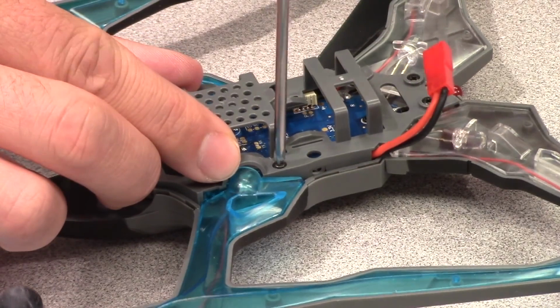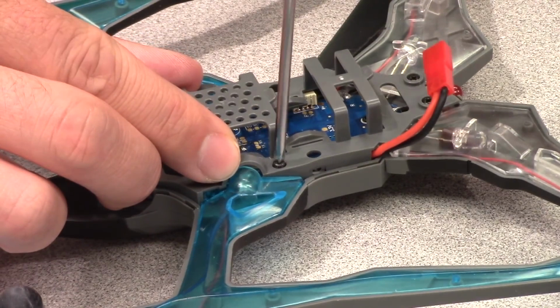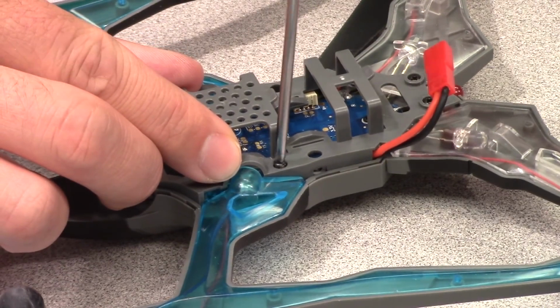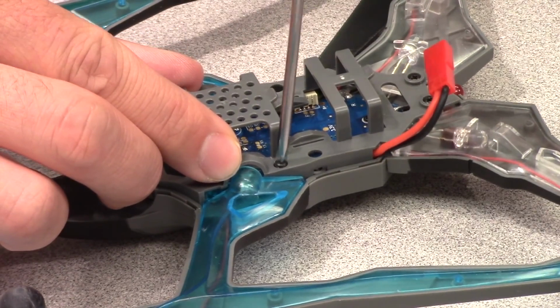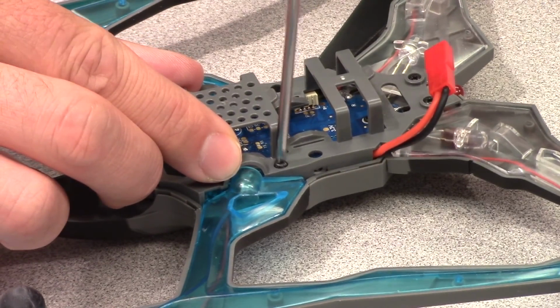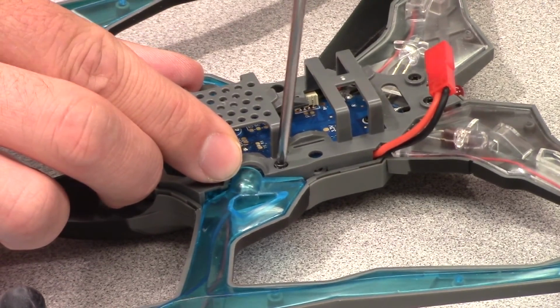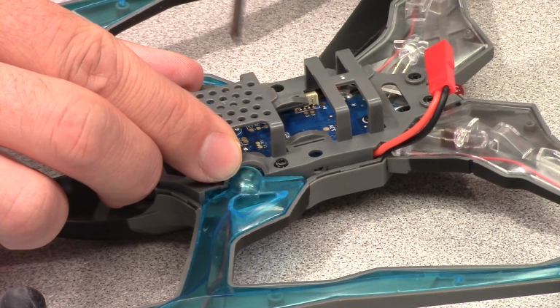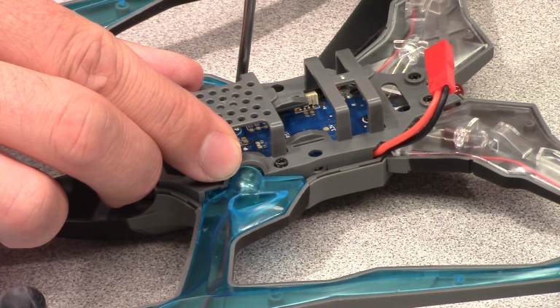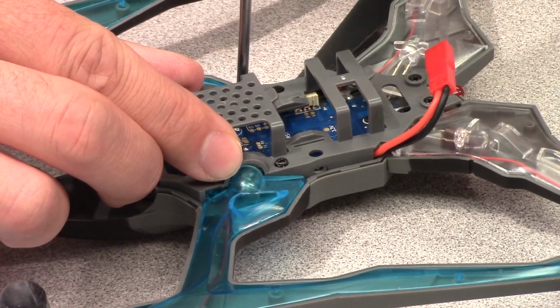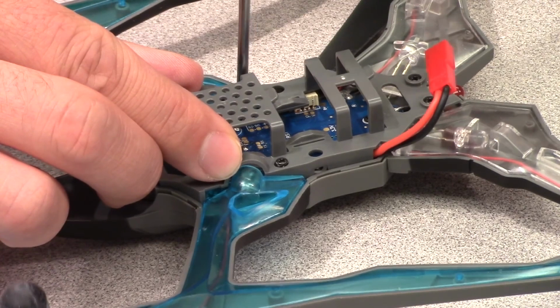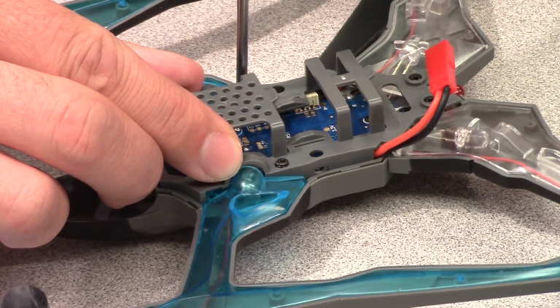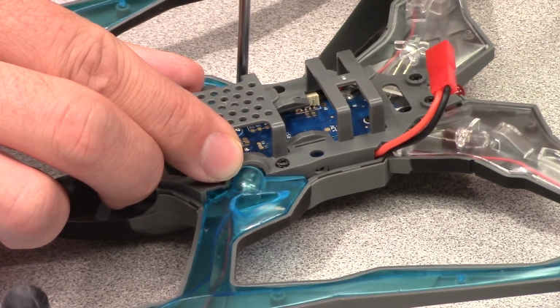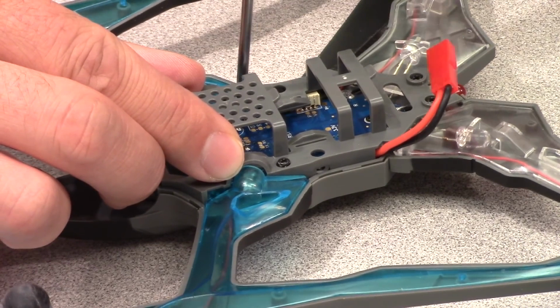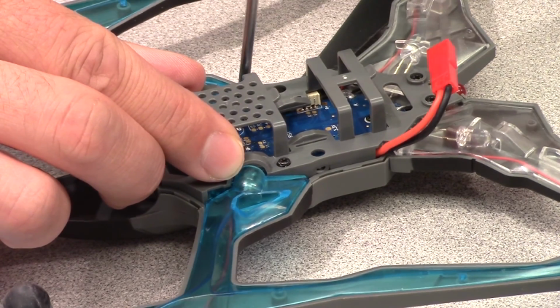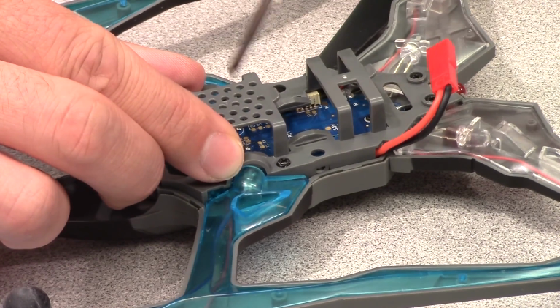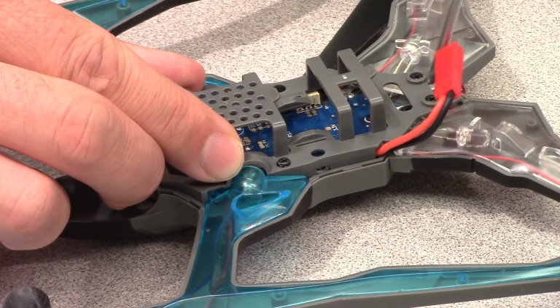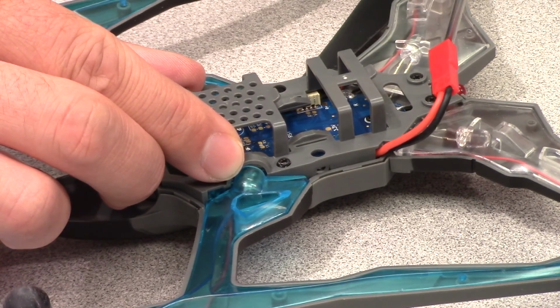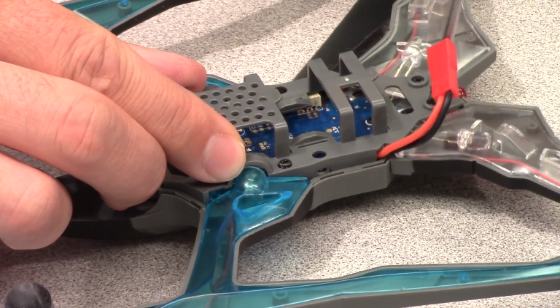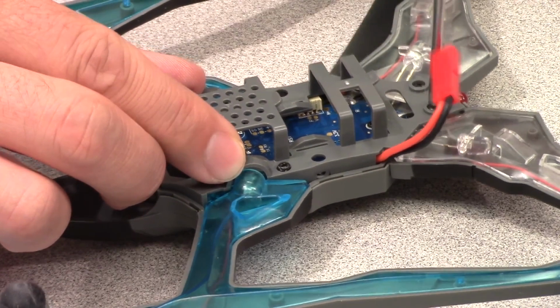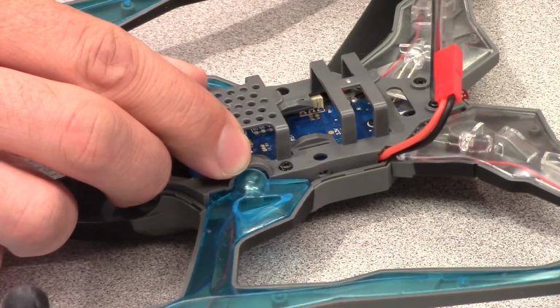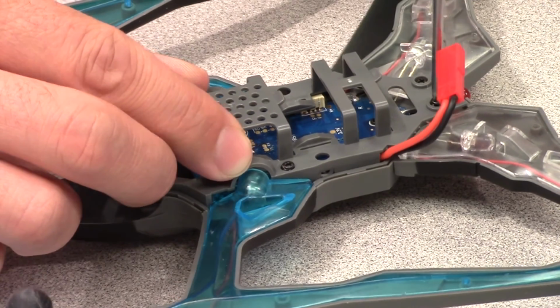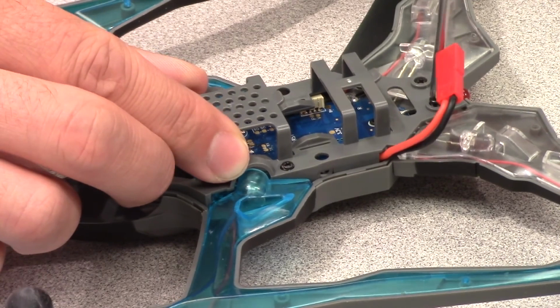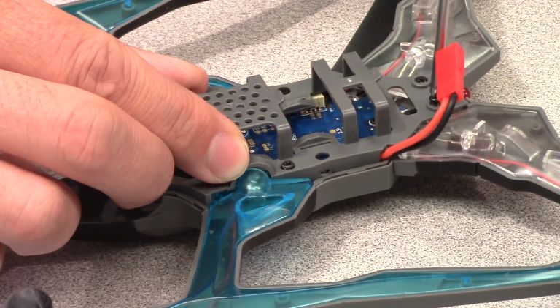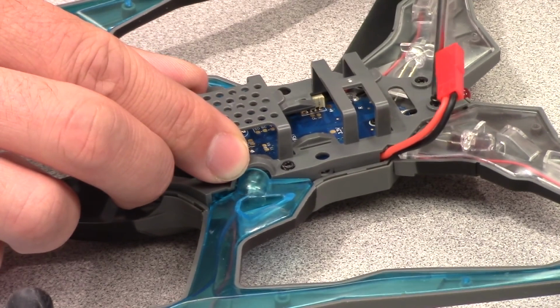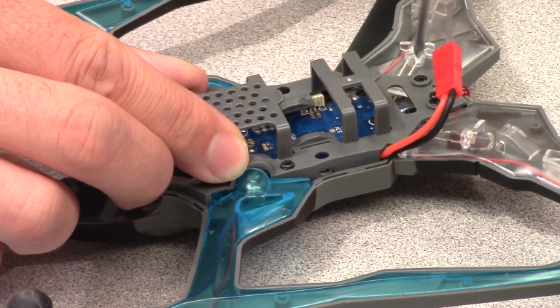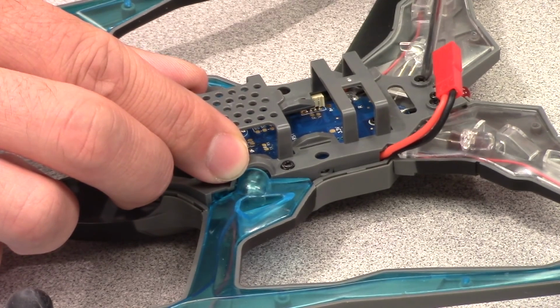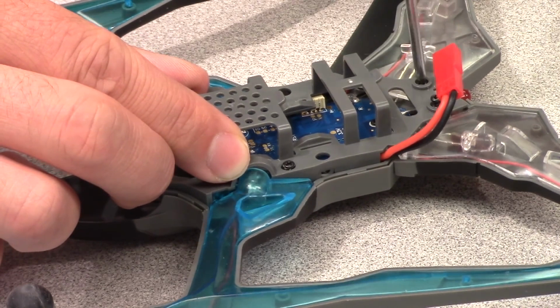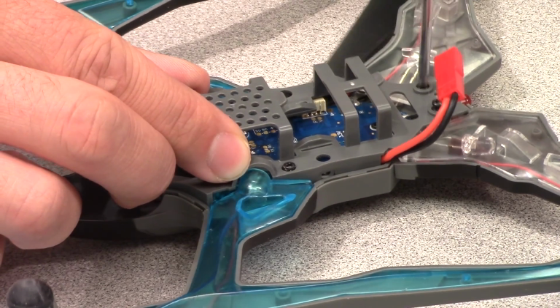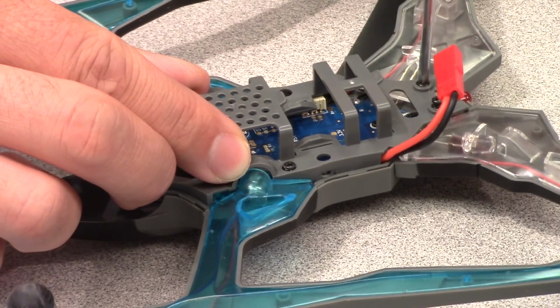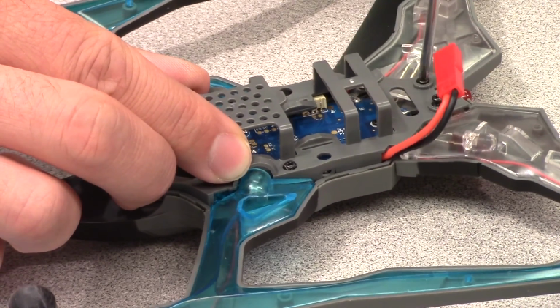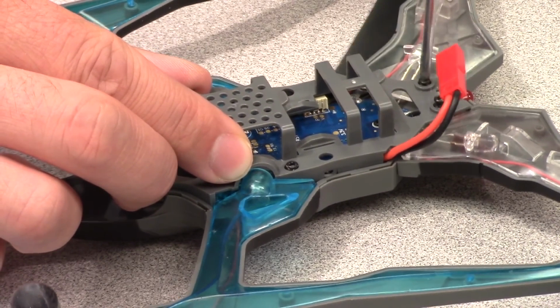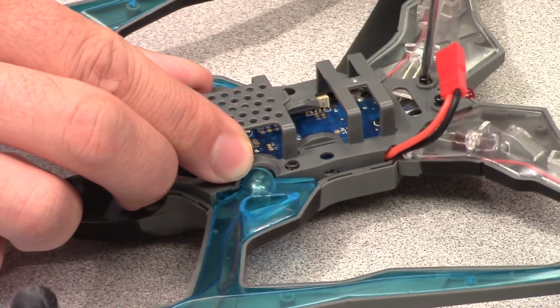Start by removing the battery frame from the bottom of the Vista by unscrewing the four battery frame screws. You don't need to take them completely out of the frame, just loosen them enough to remove it from the Vista. Lift the battery frame off and set it aside.